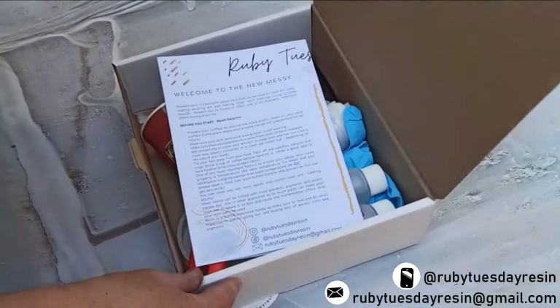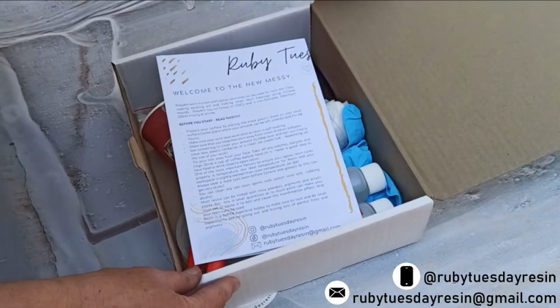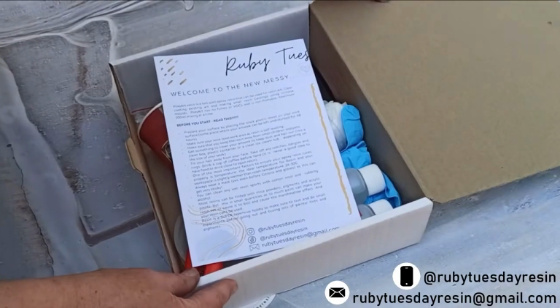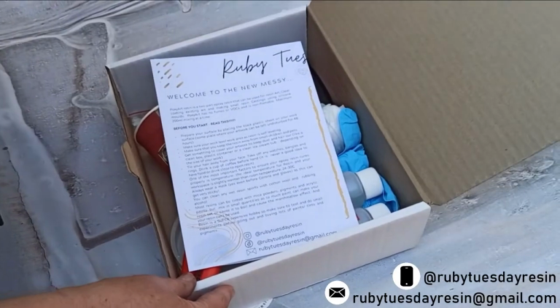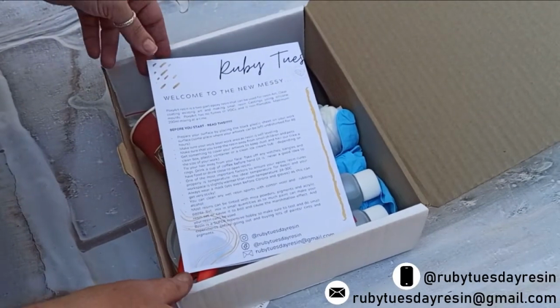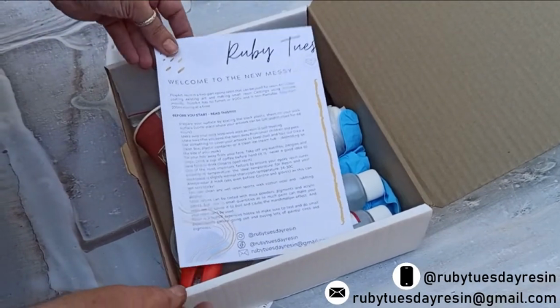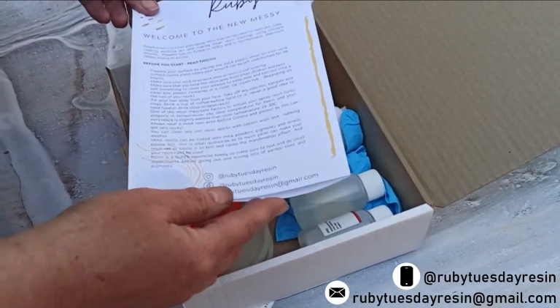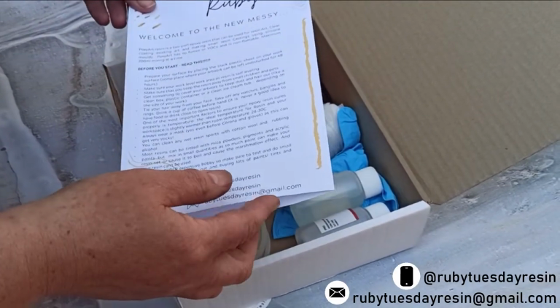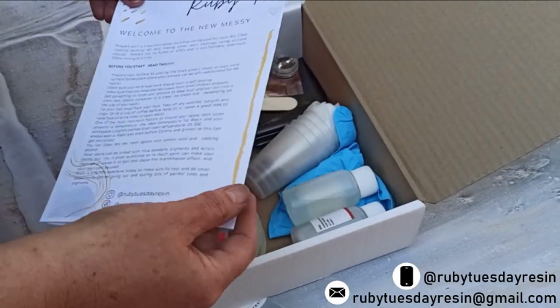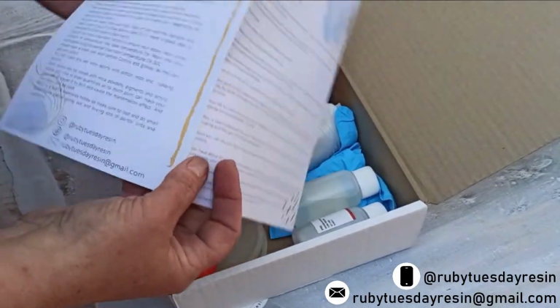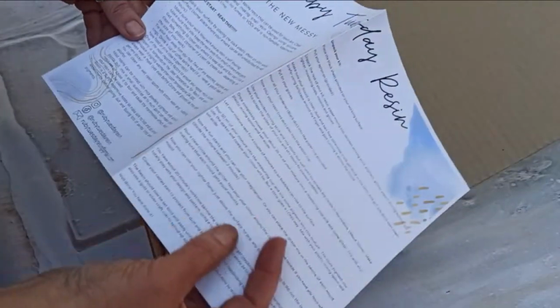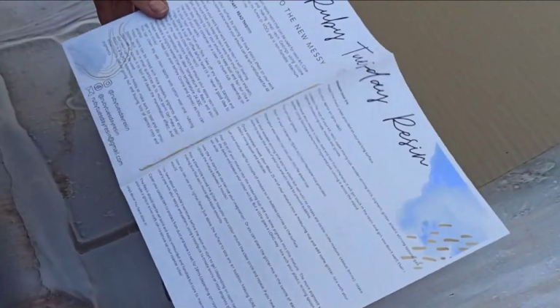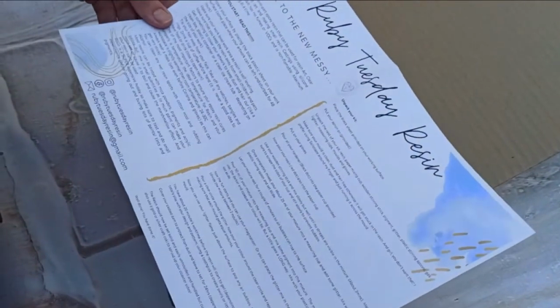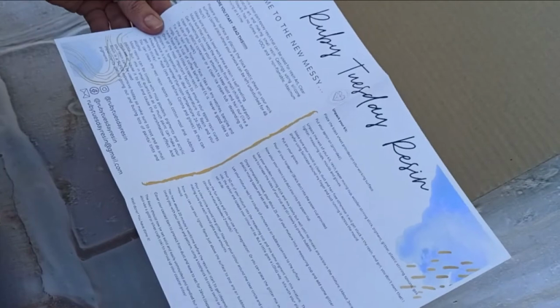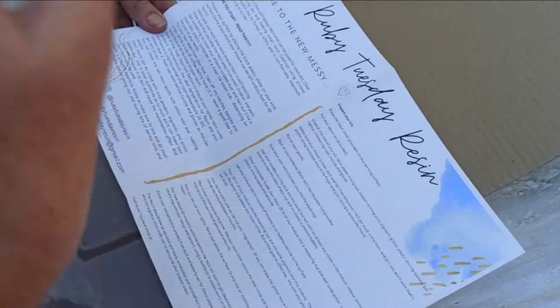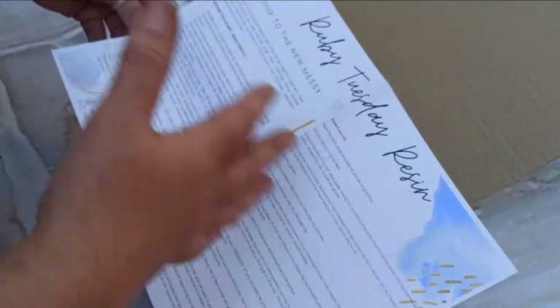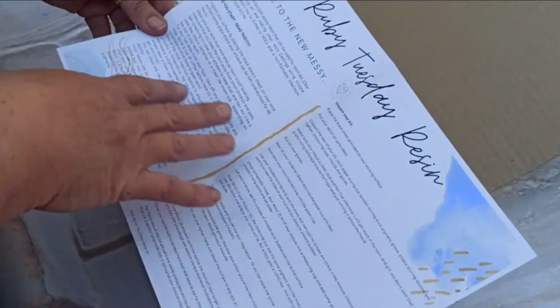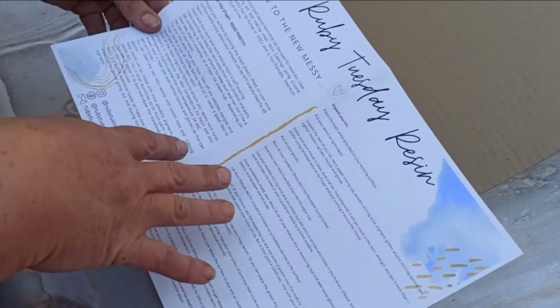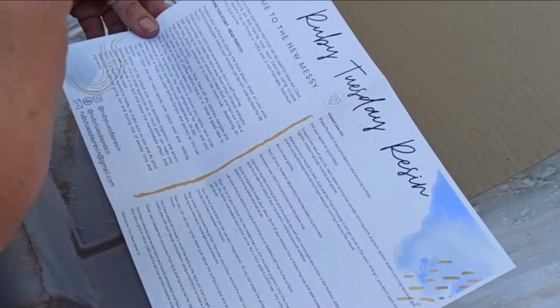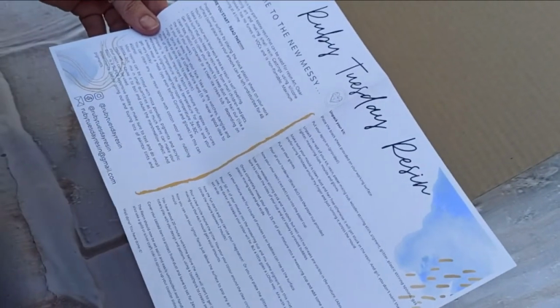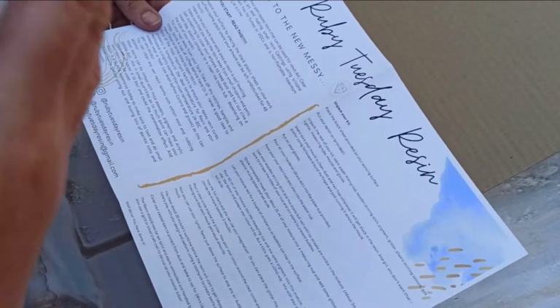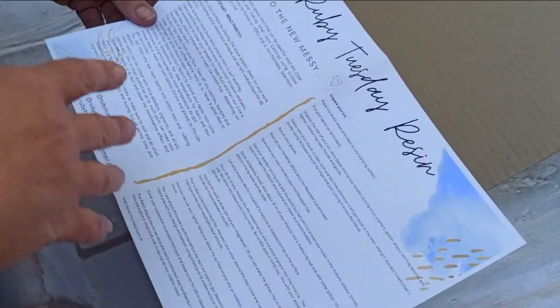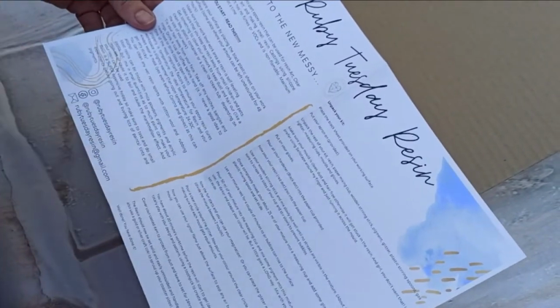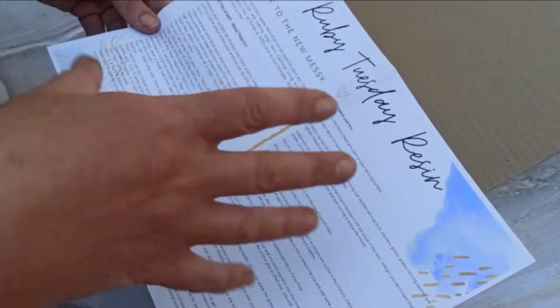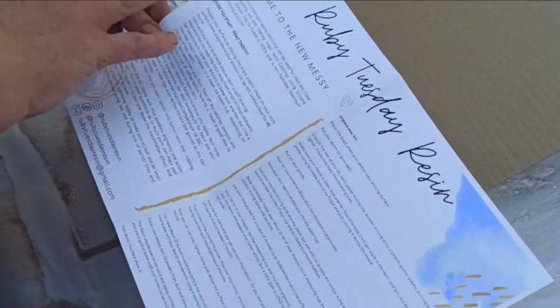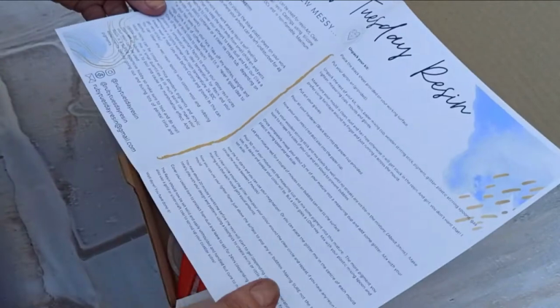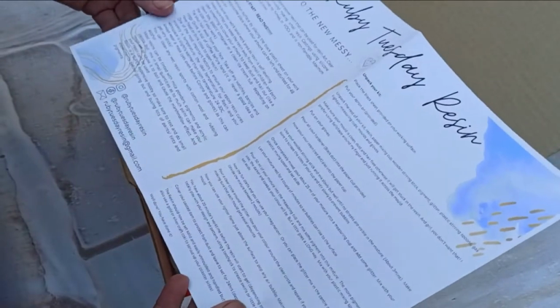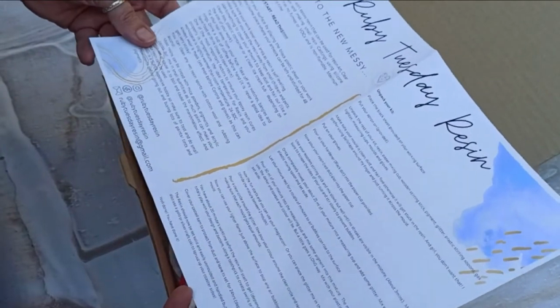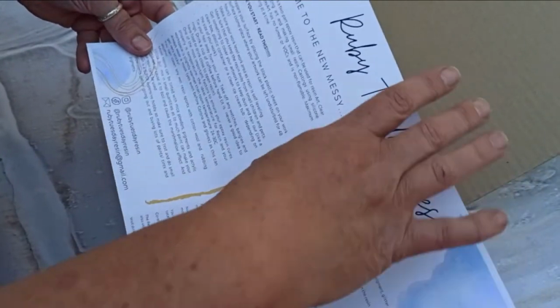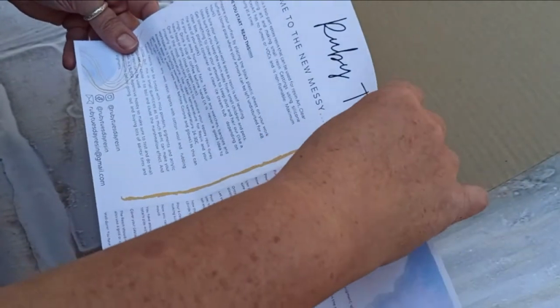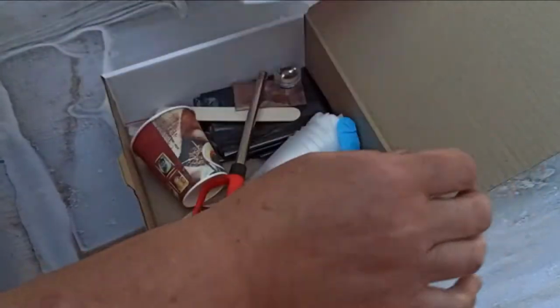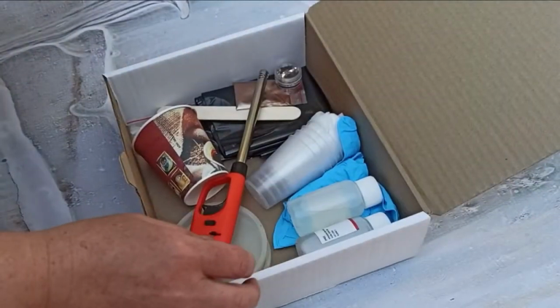Firstly you want to open your starter kit. Inside there's a brochure. Please make sure that you read it. There are certain things that you need to do, like tie your hair back and make sure that you take off all your jewelry and everything. So you can just place that aside.